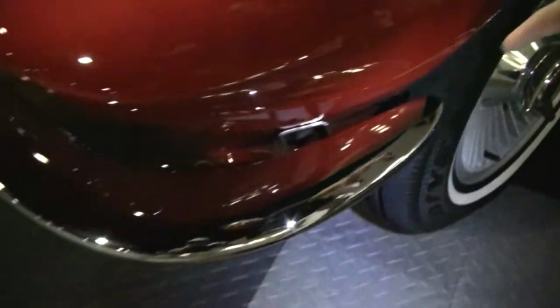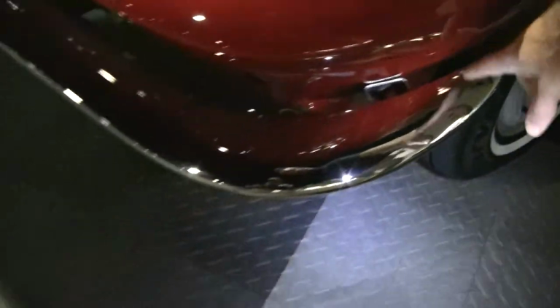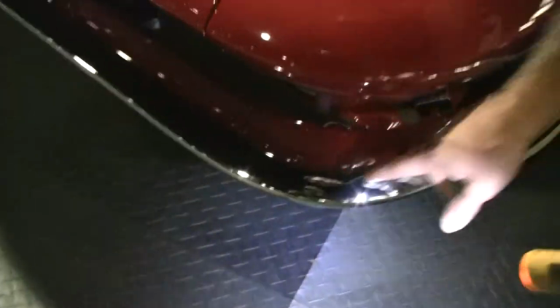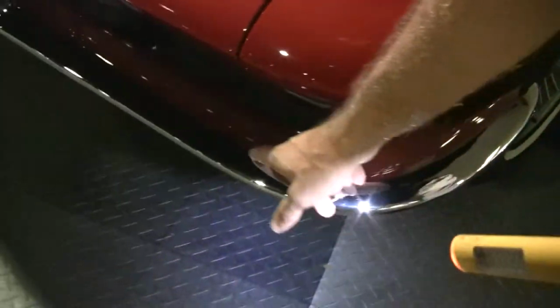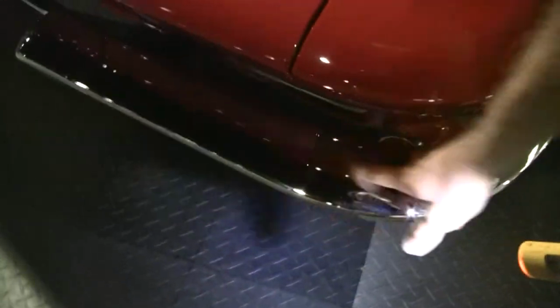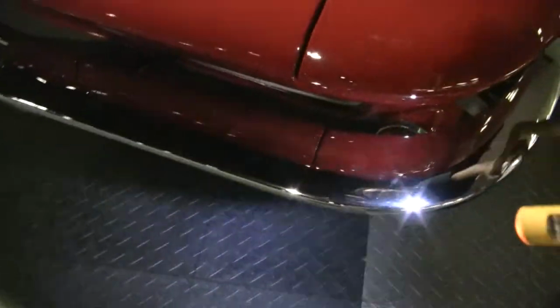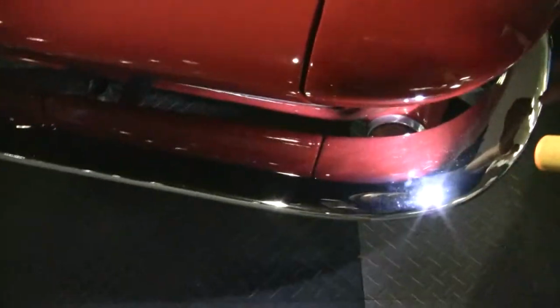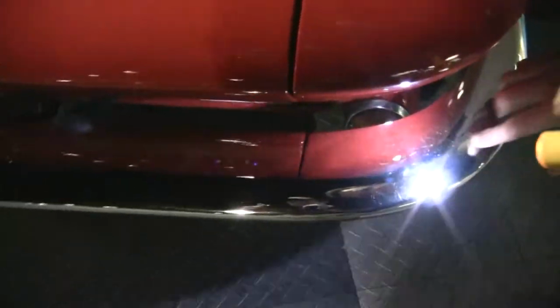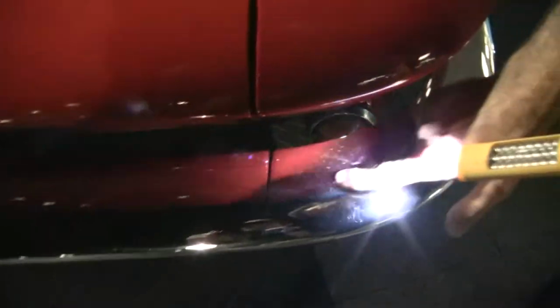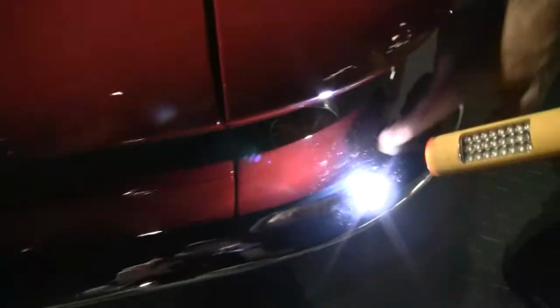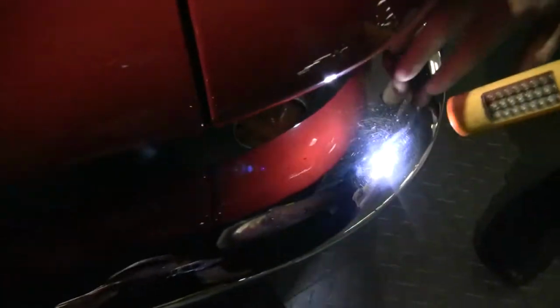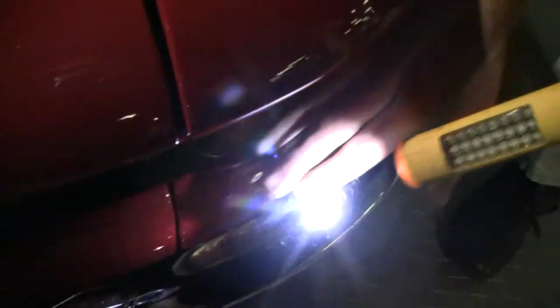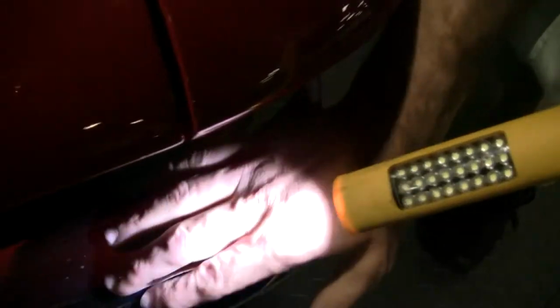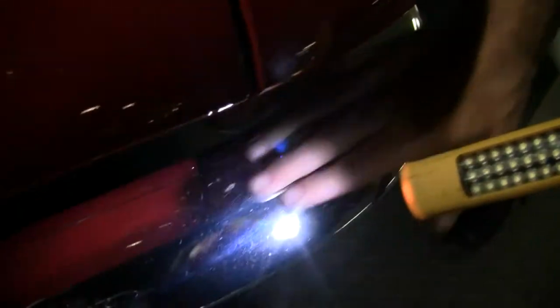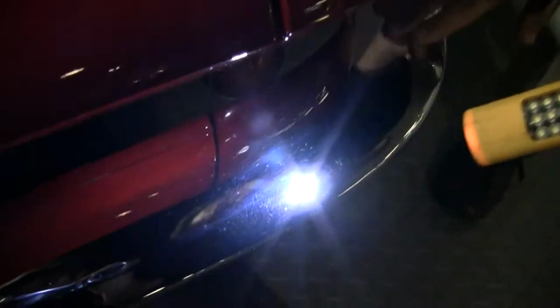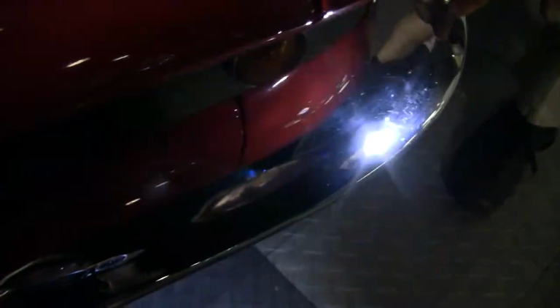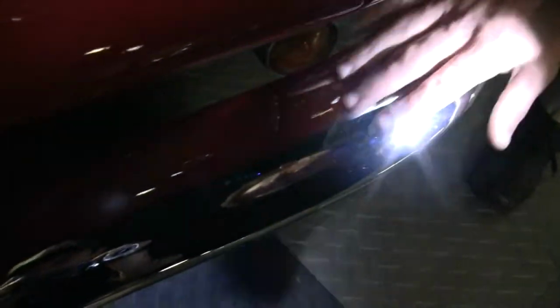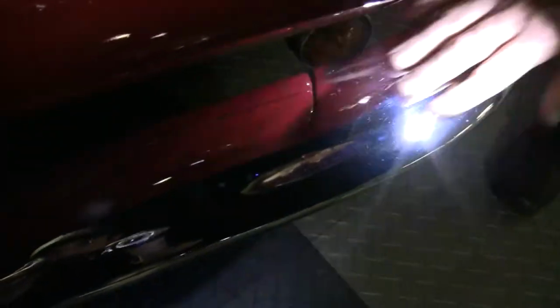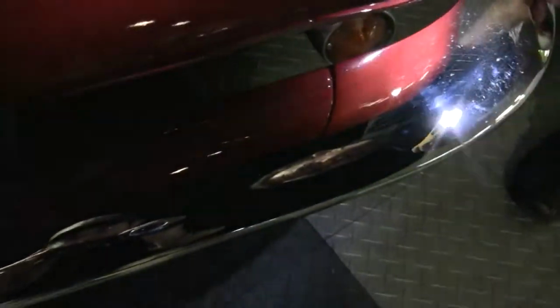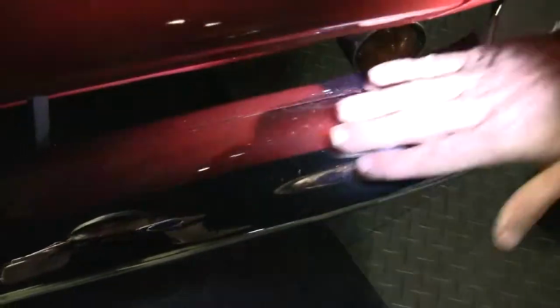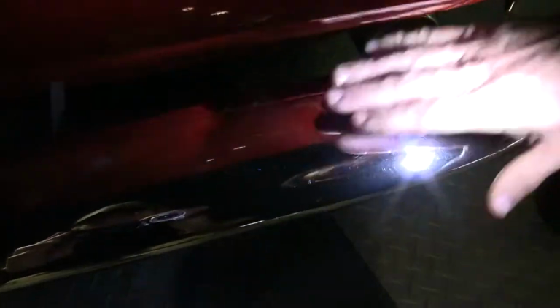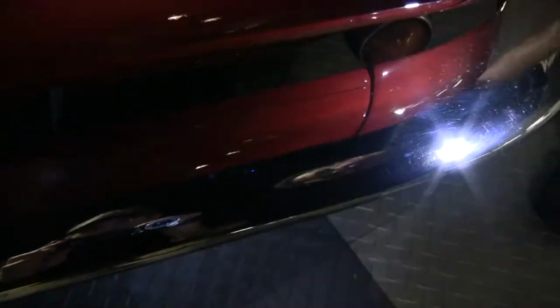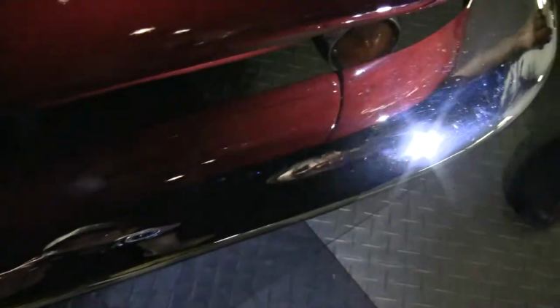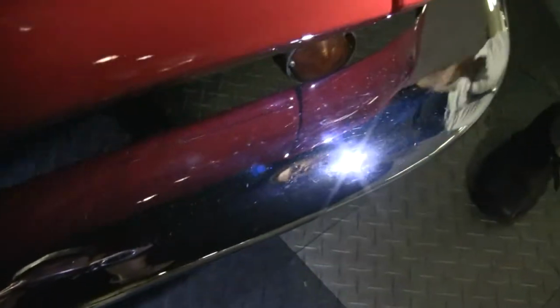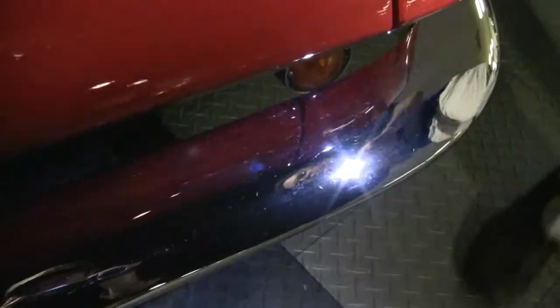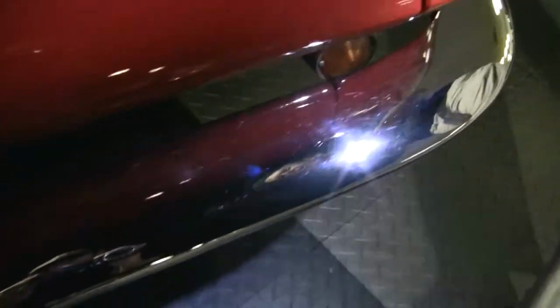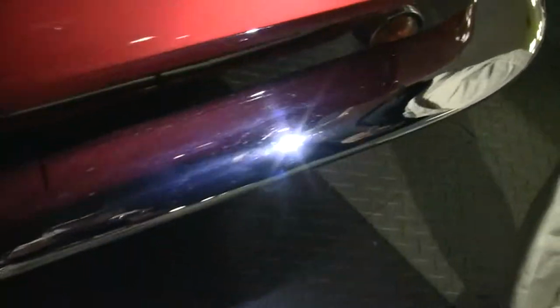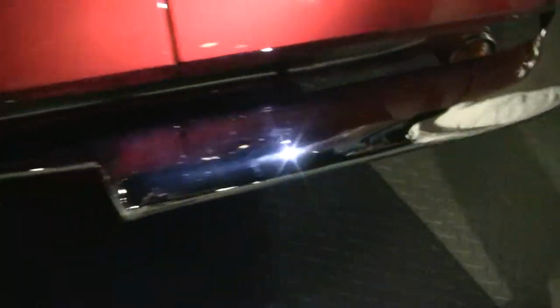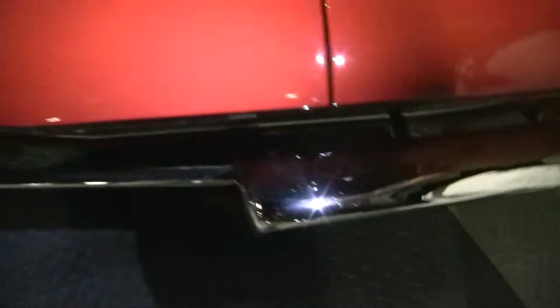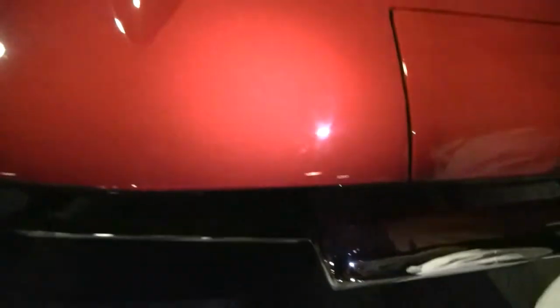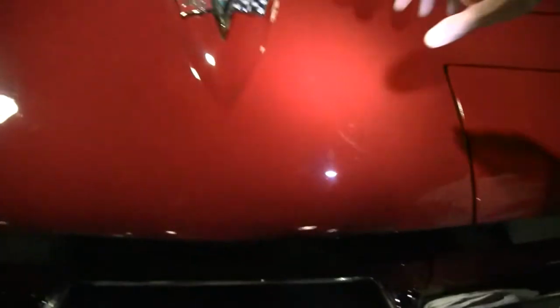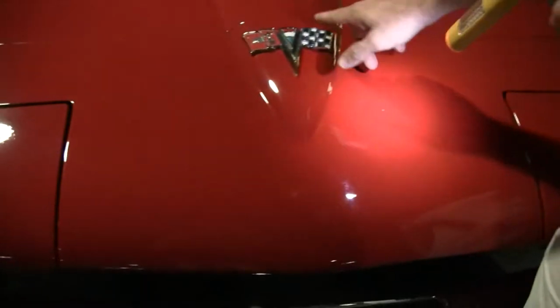Our front chrome is in good condition with a few pieces of patina starting to show but in good shape, and our emblems are in good shape.